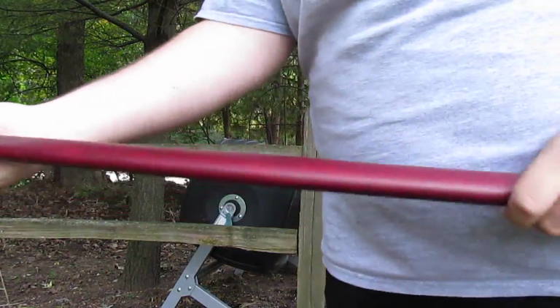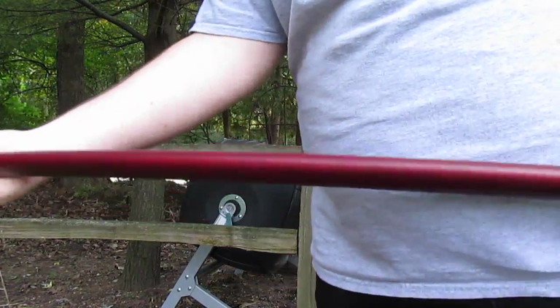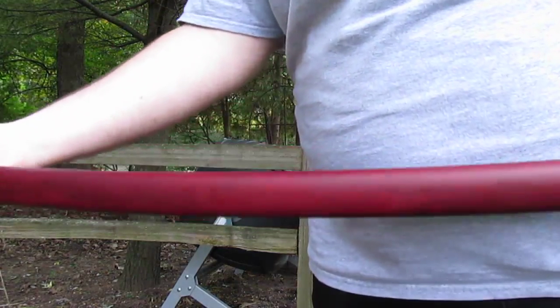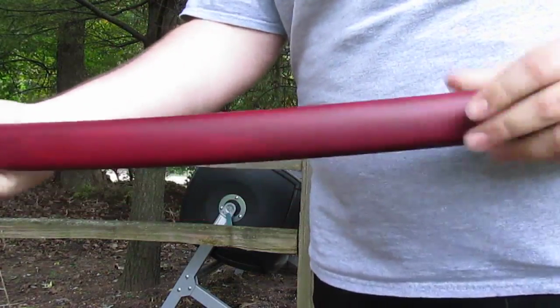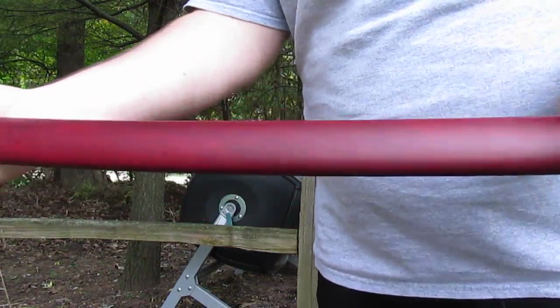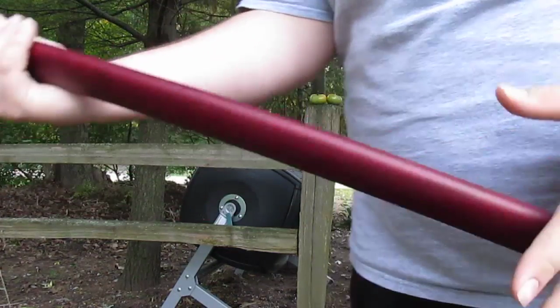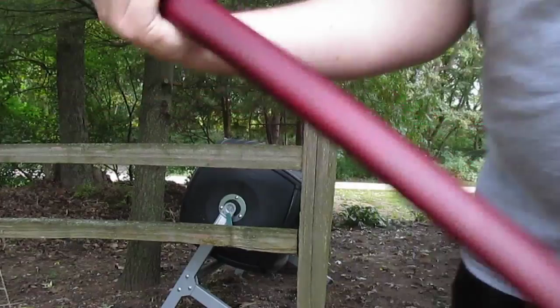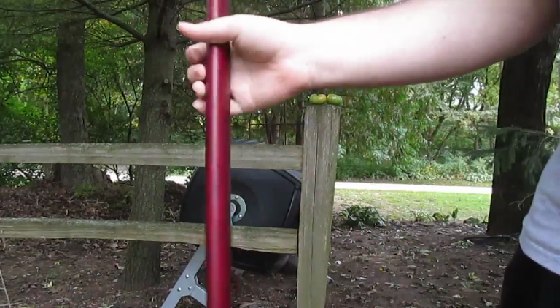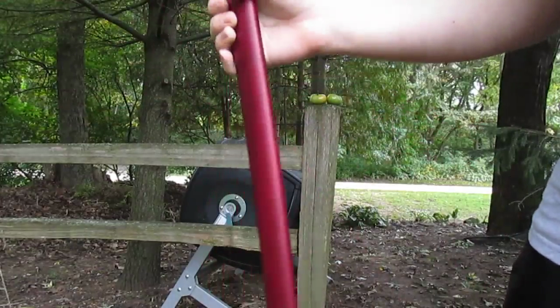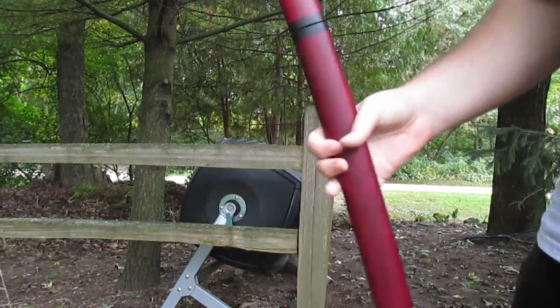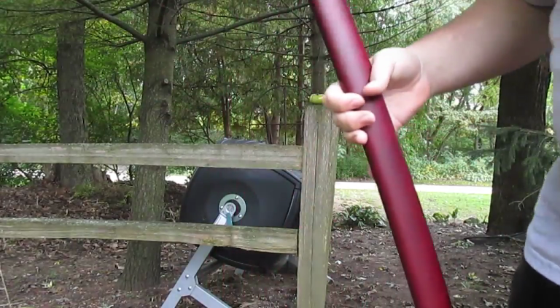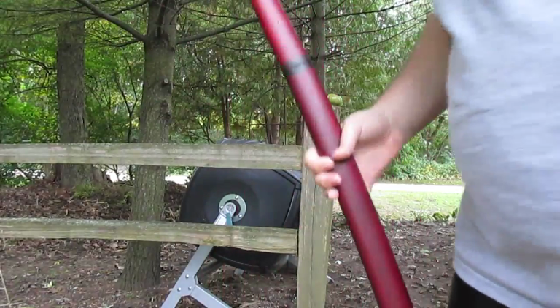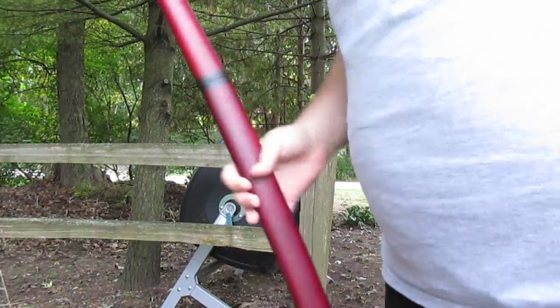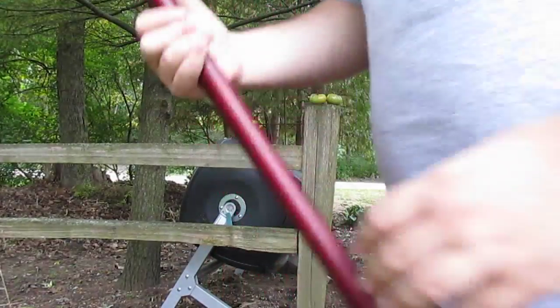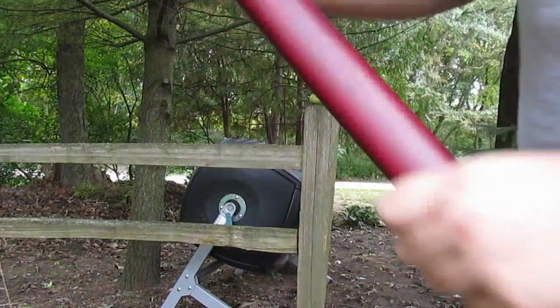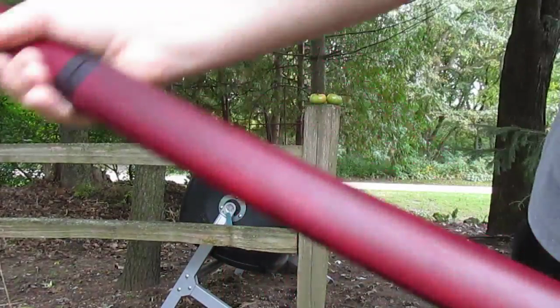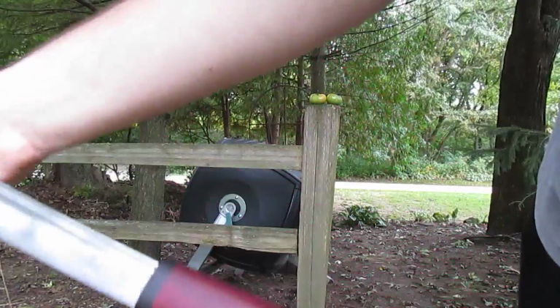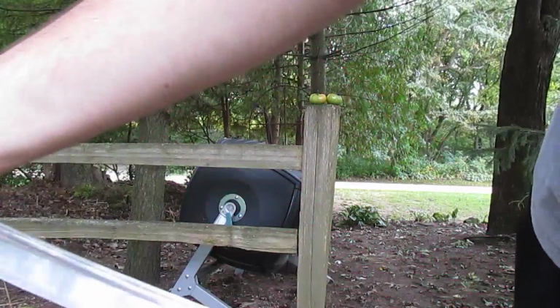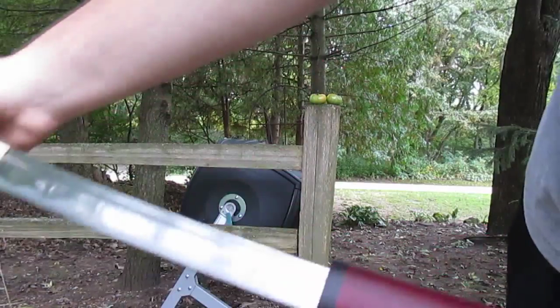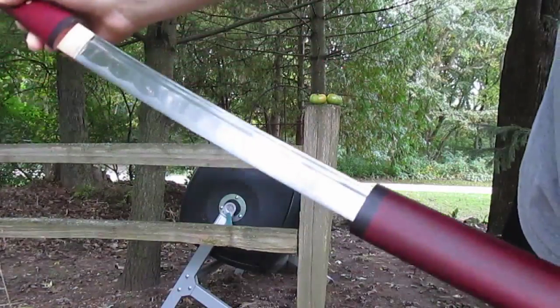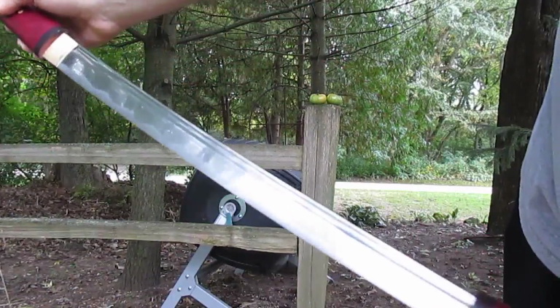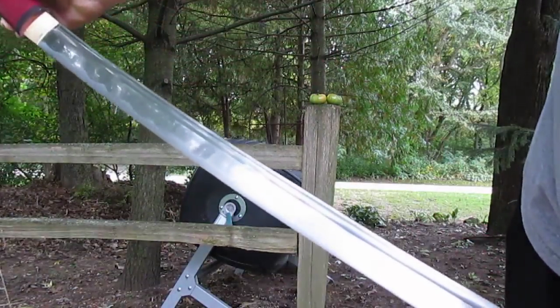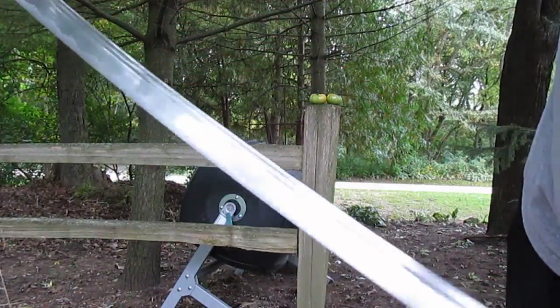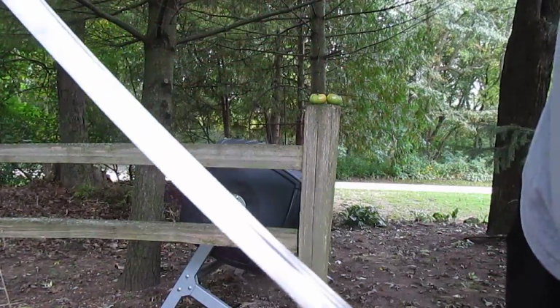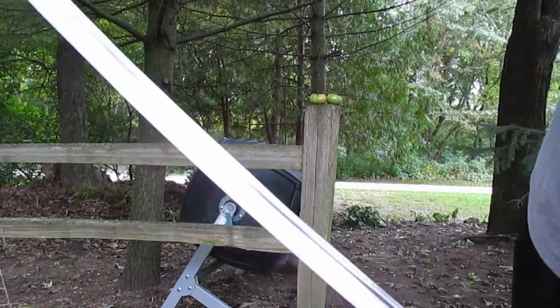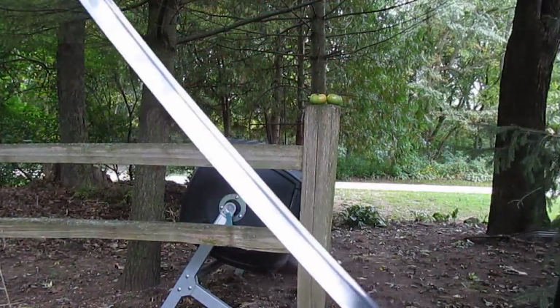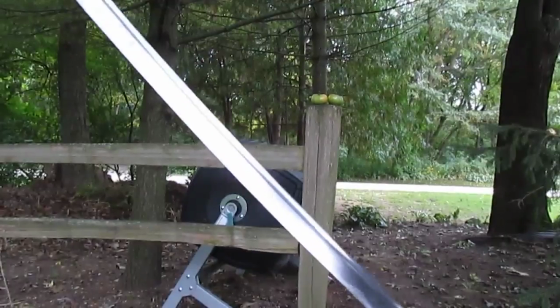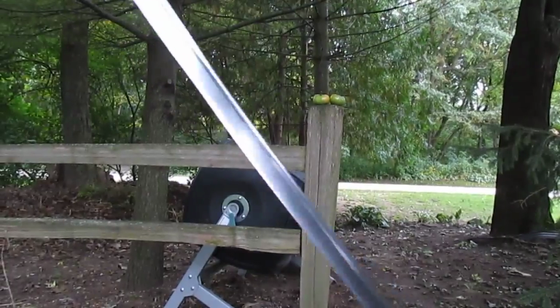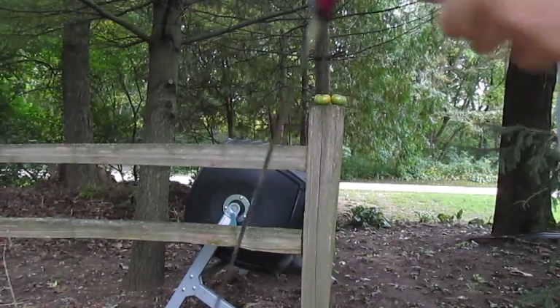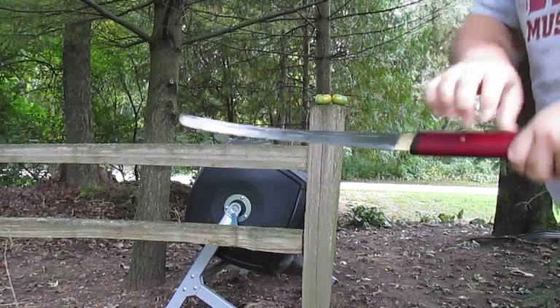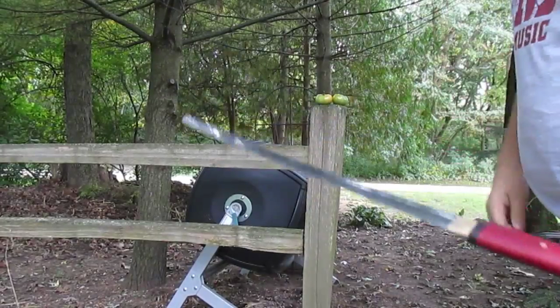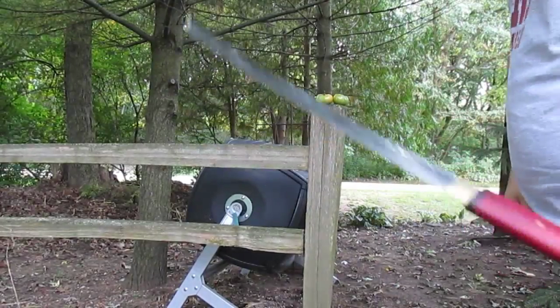It's a red pocket armor. I'm just checking the camera because I don't really have a great angle. Anyways, so there it is.